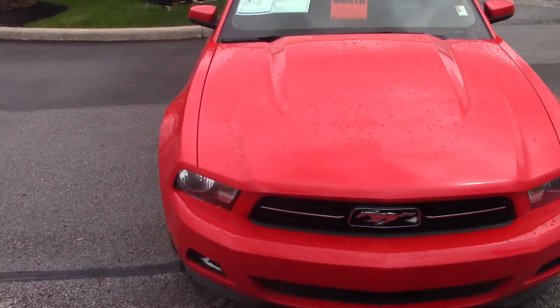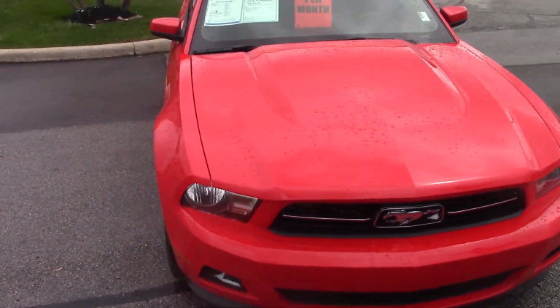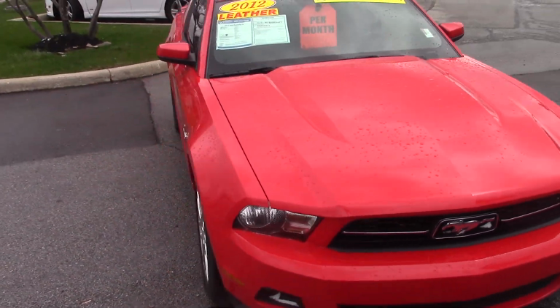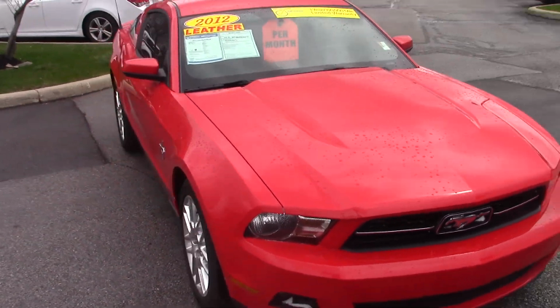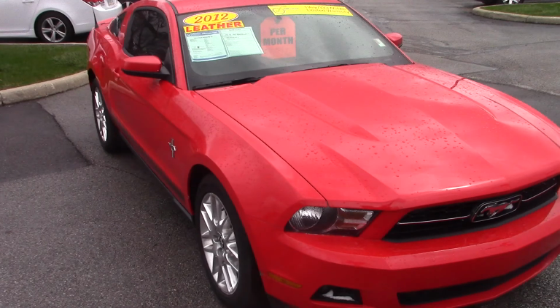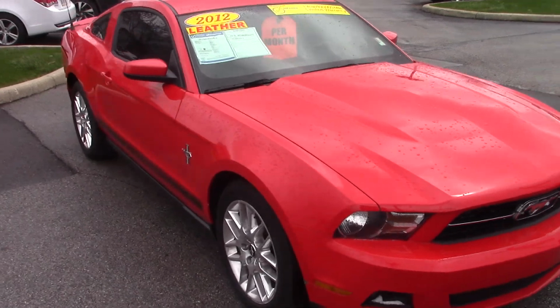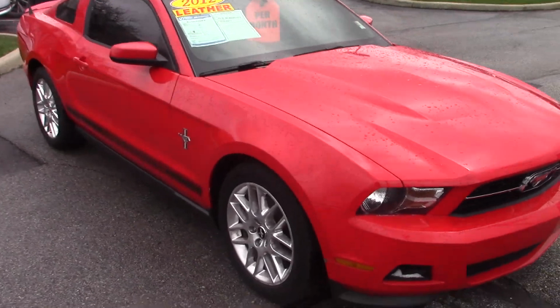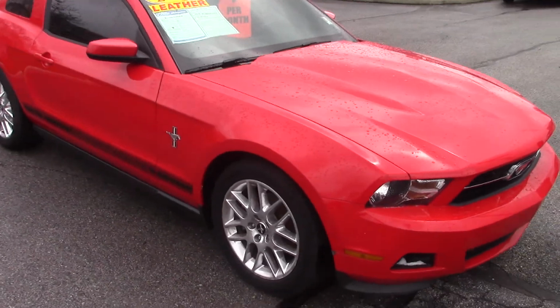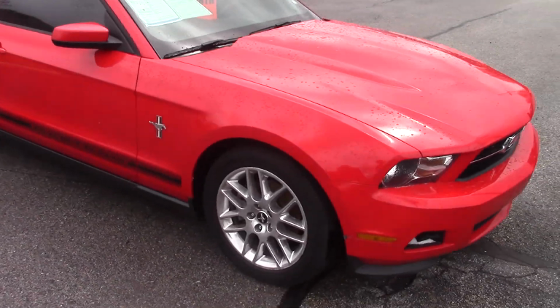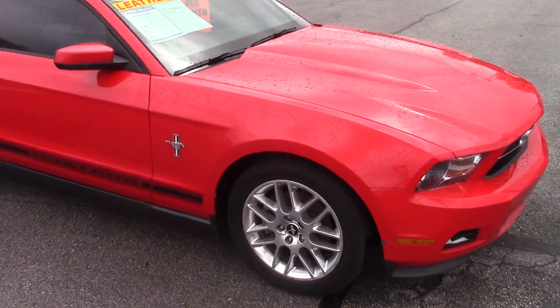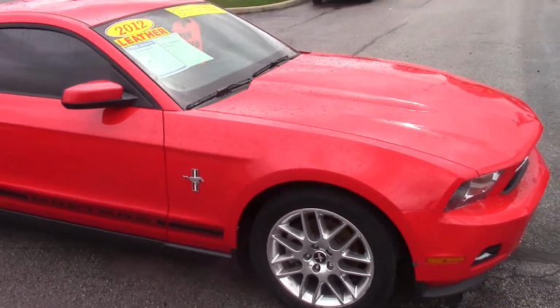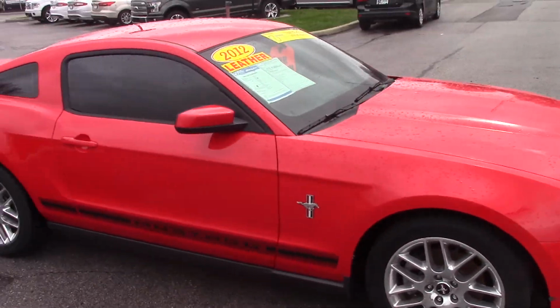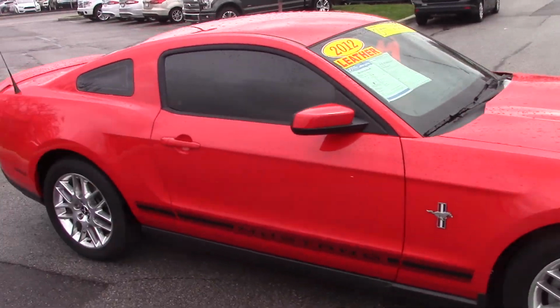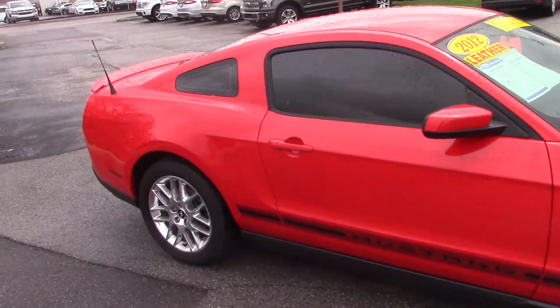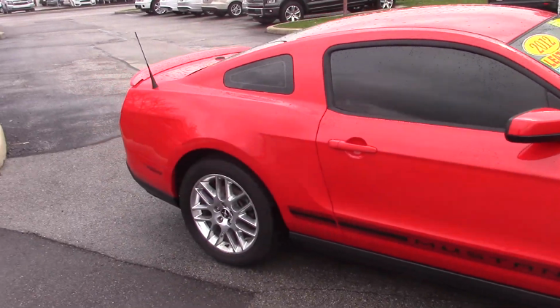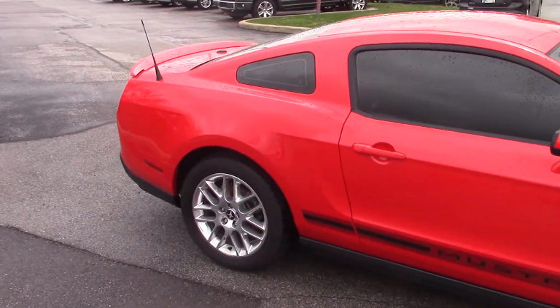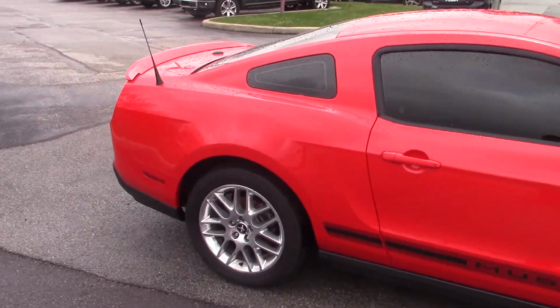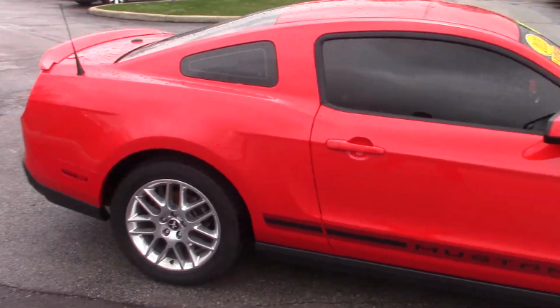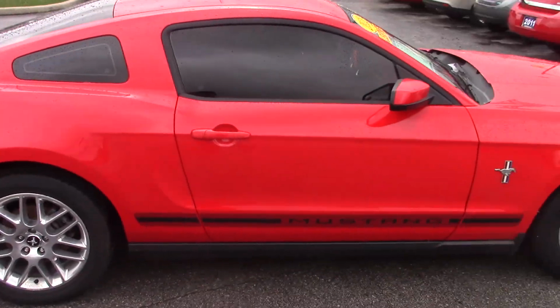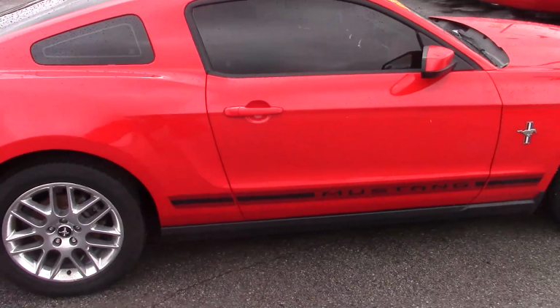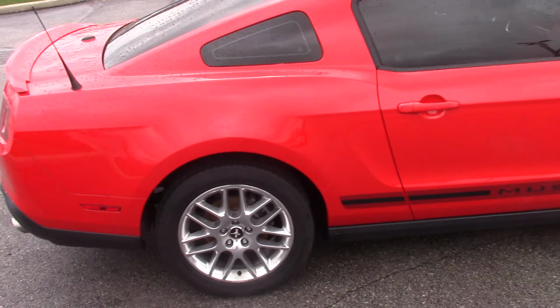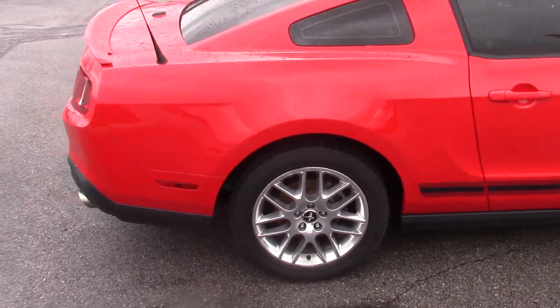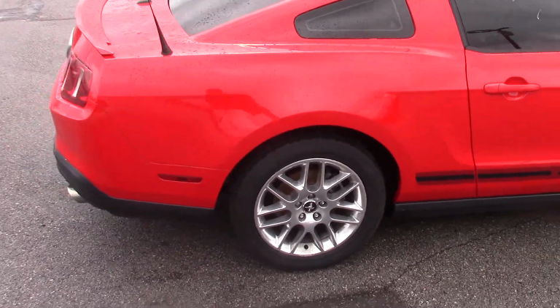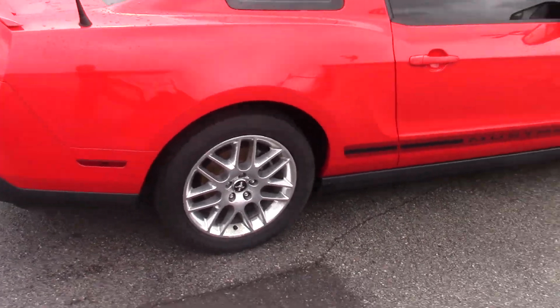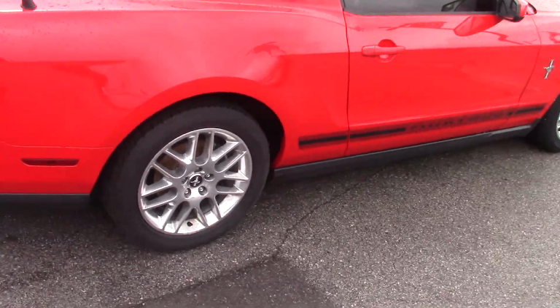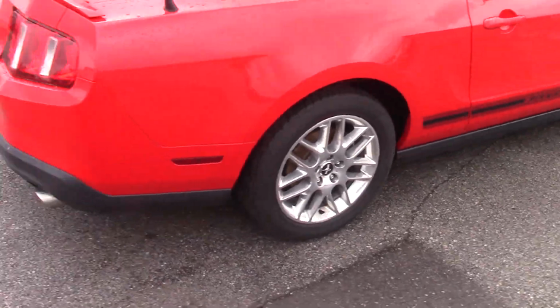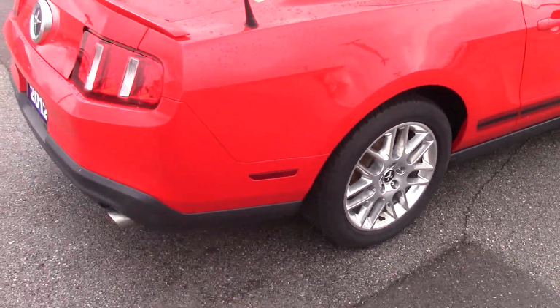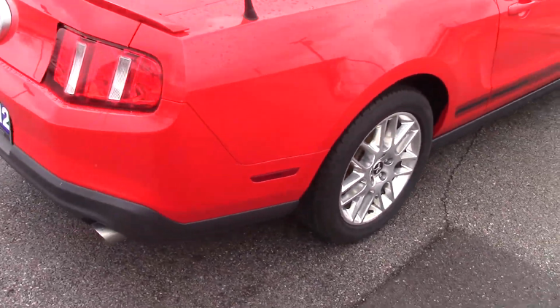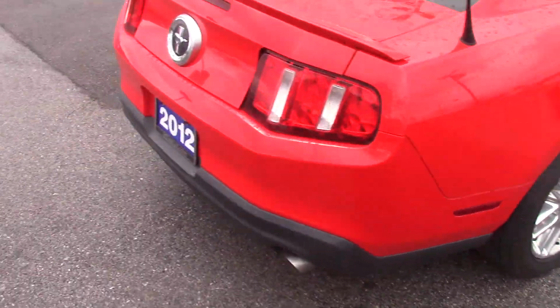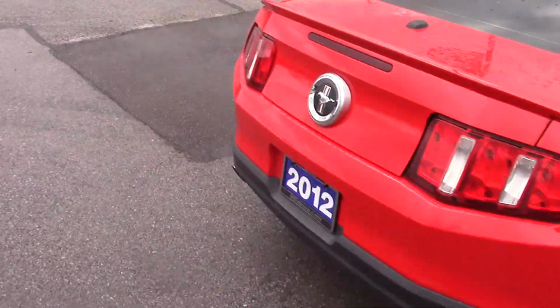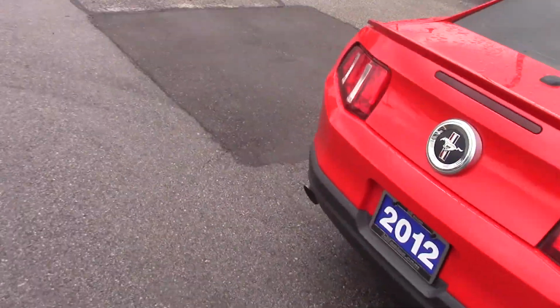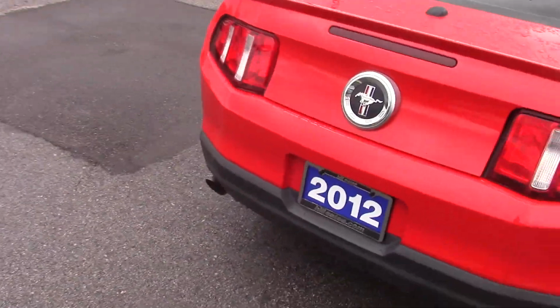It does have a nice black leather interior inside. The outside body is nice and clean. The tires are almost brand new, and the rims aren't chewed or curbed up at all.